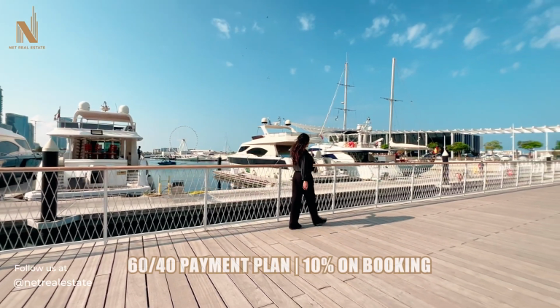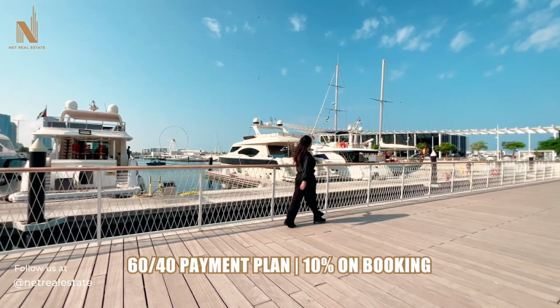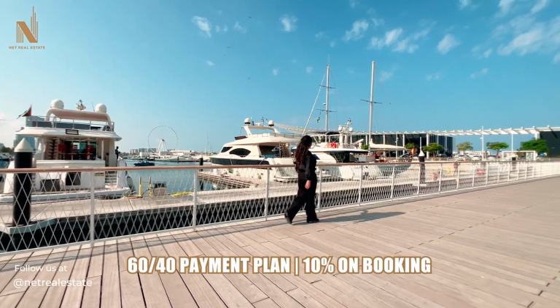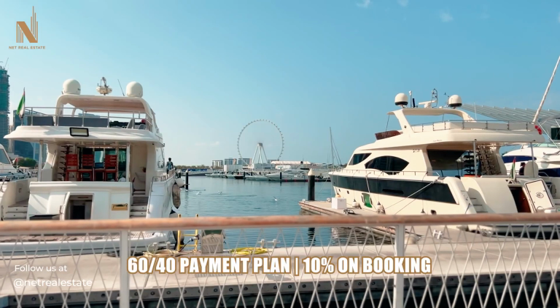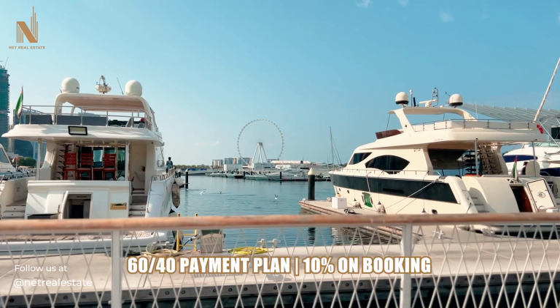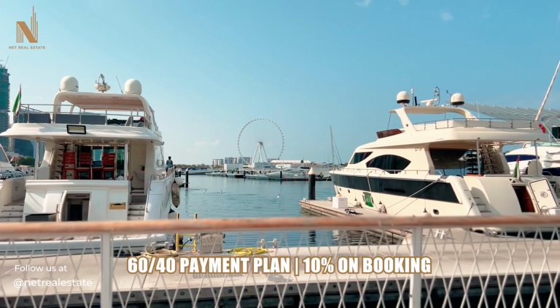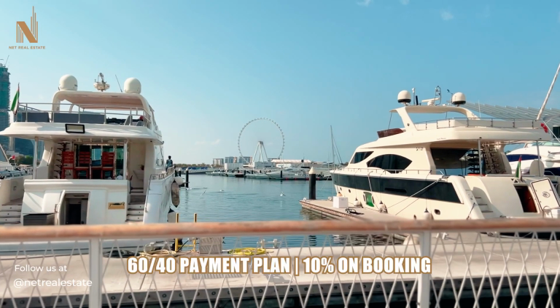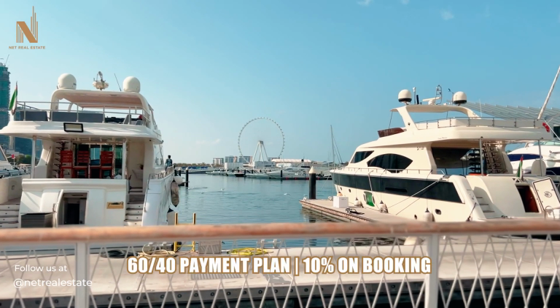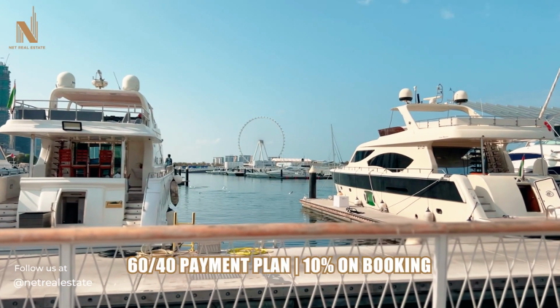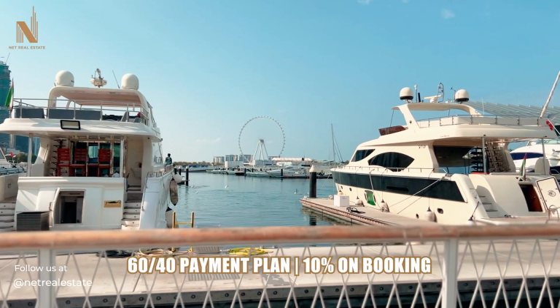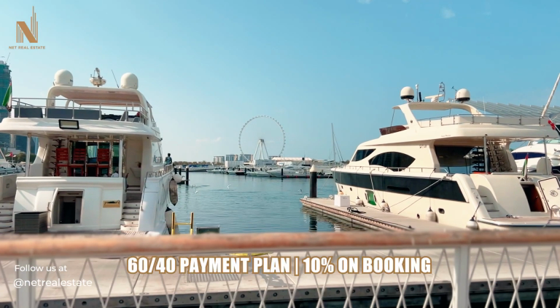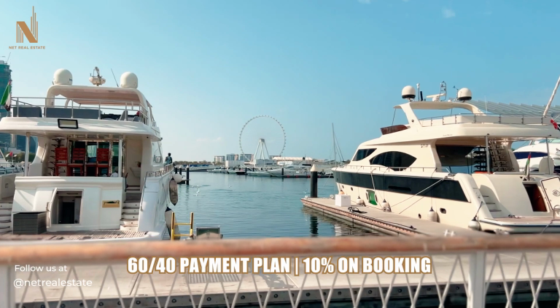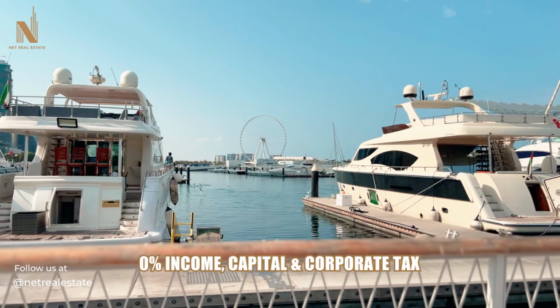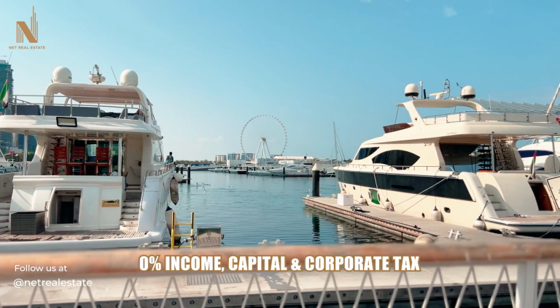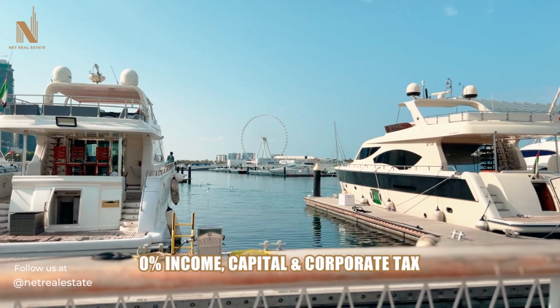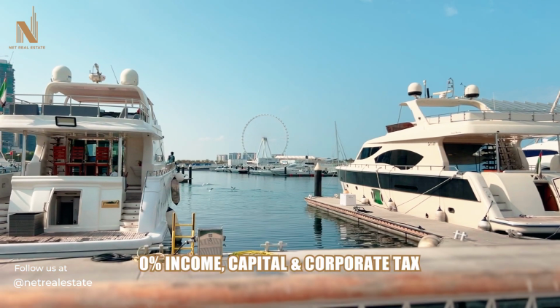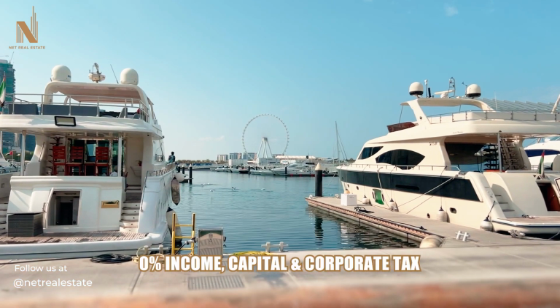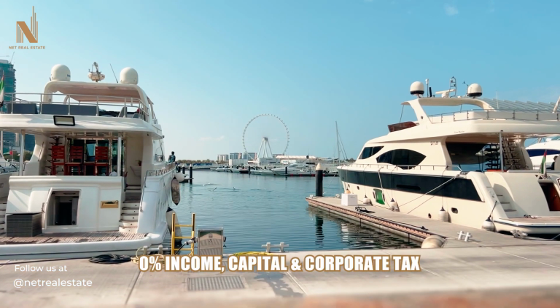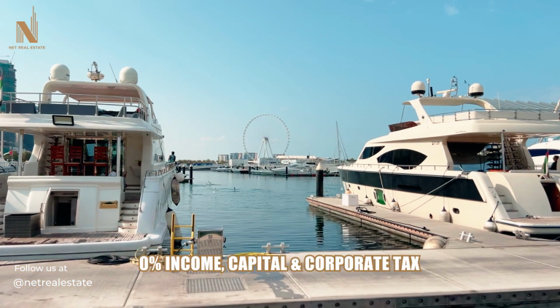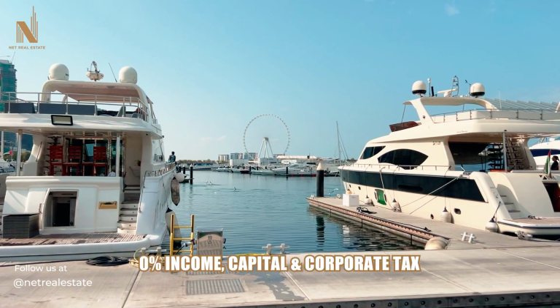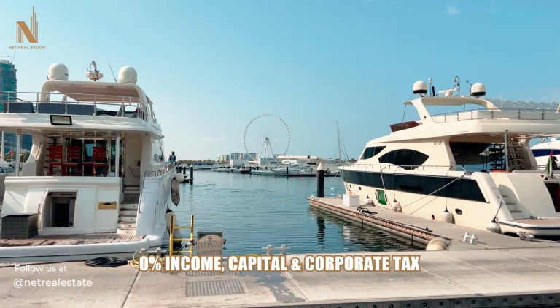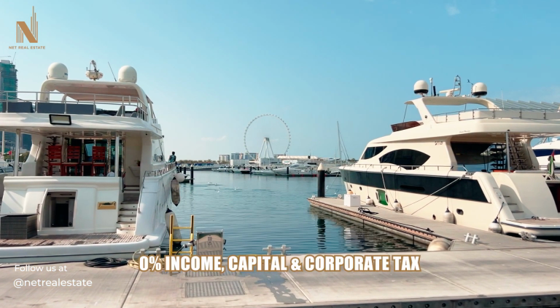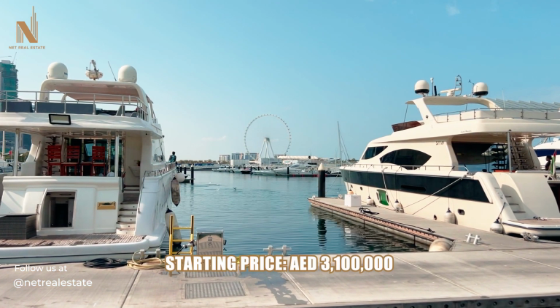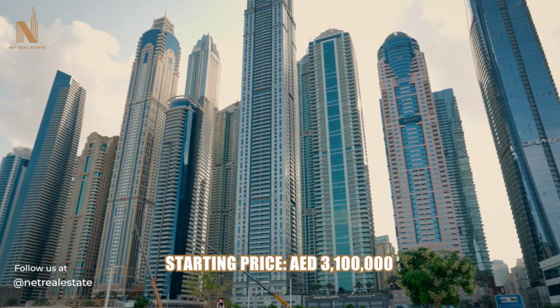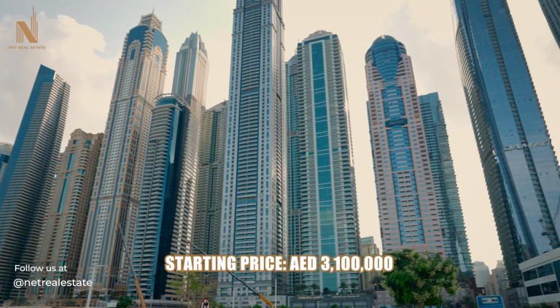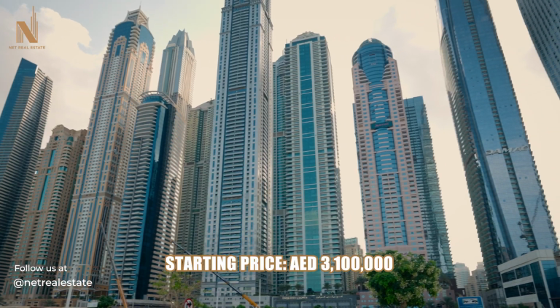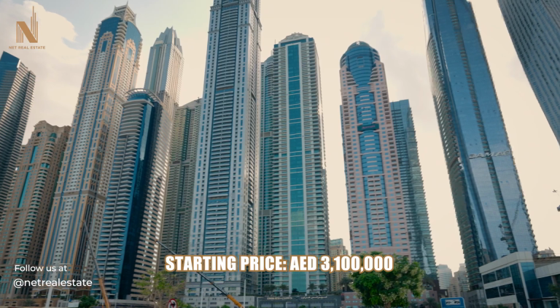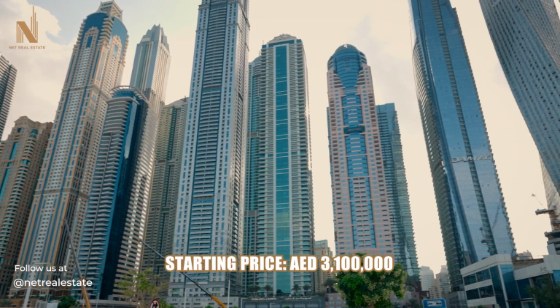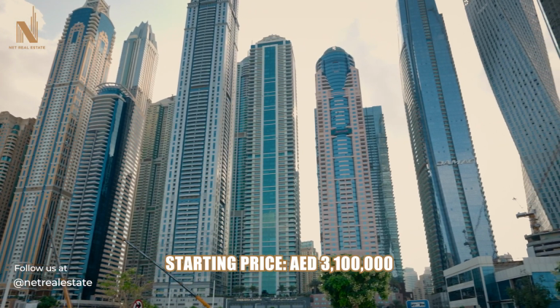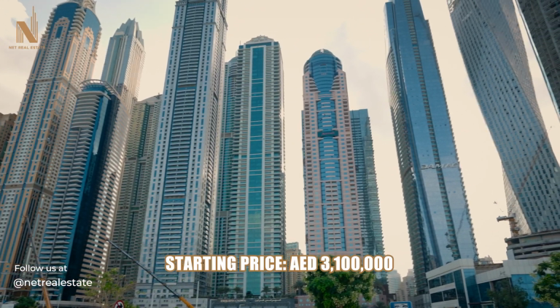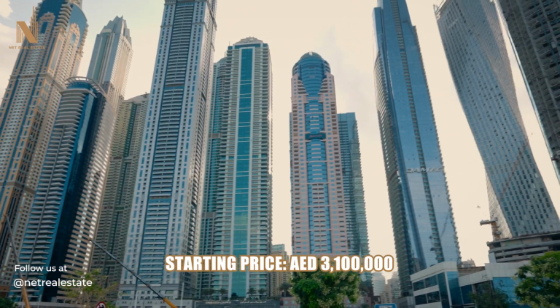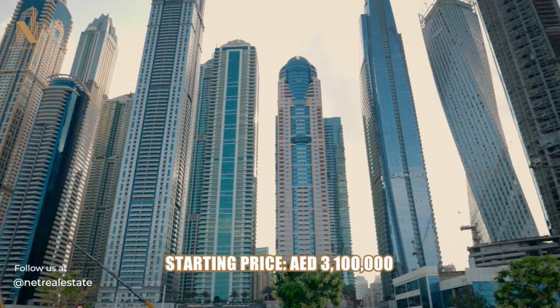60-40 payment plan, with 10% on booking. Zero income, capital, and corporate tax. Starting price is from $3.1 million.